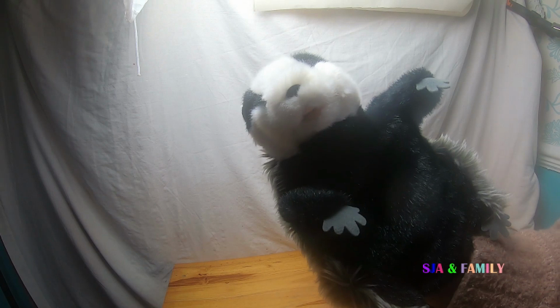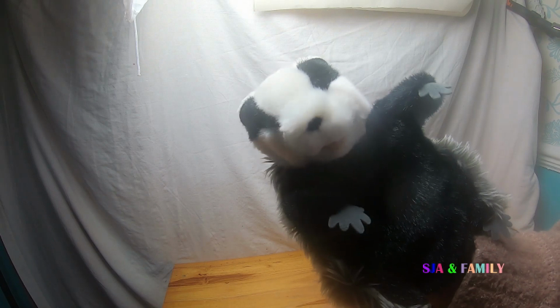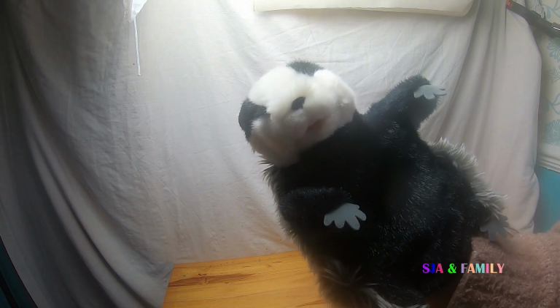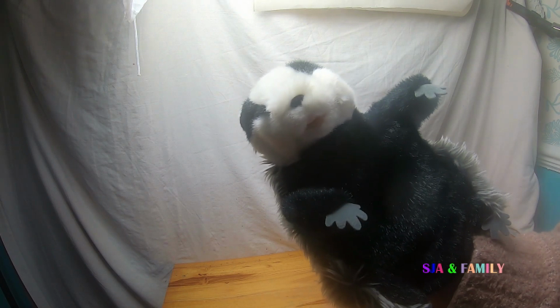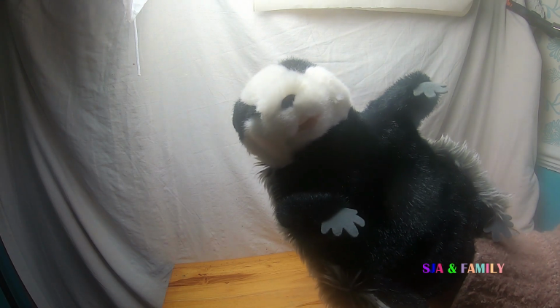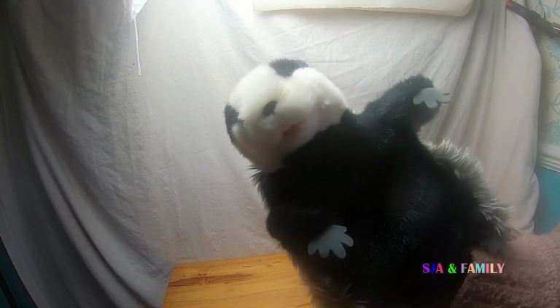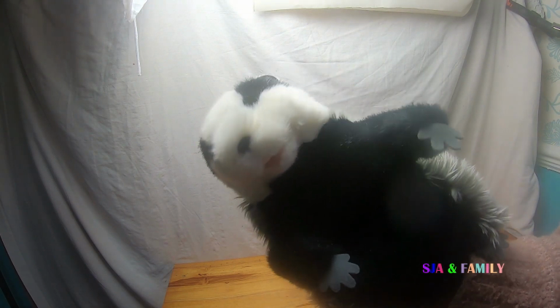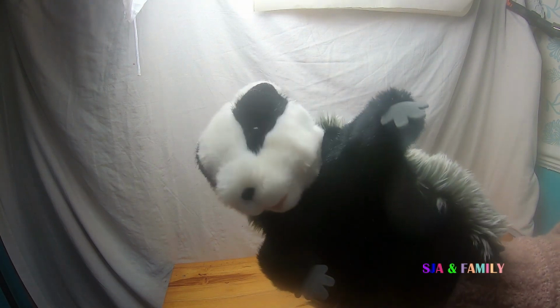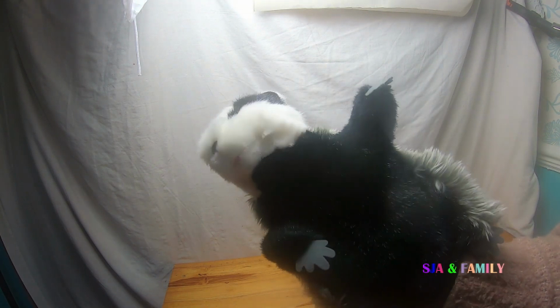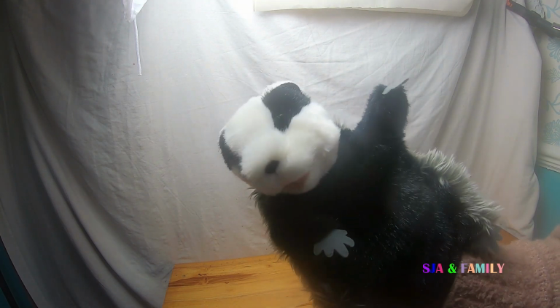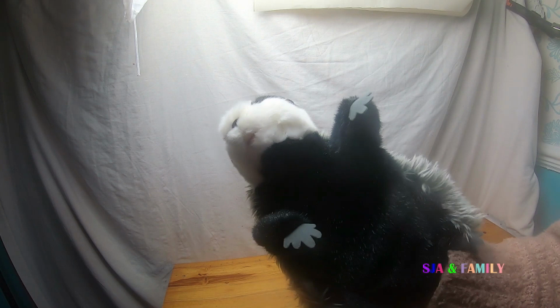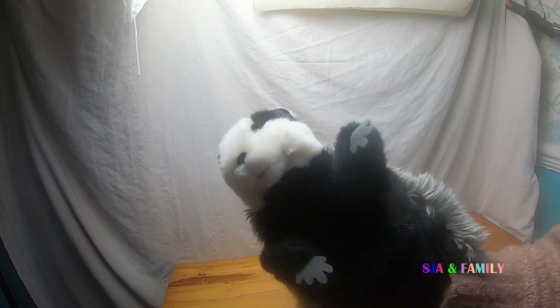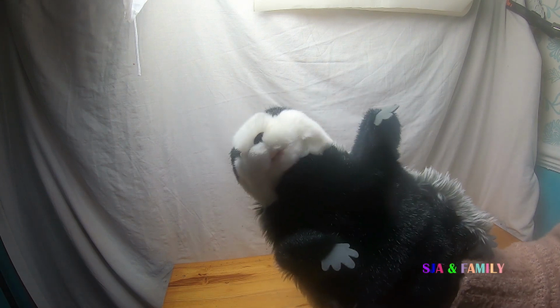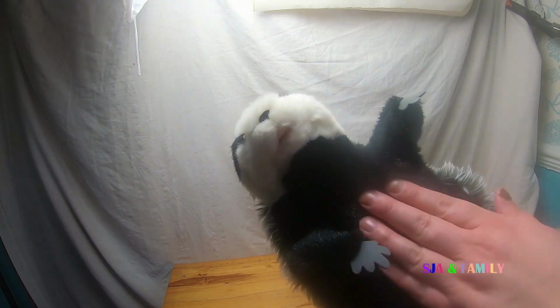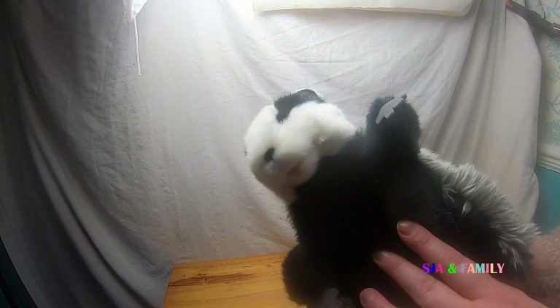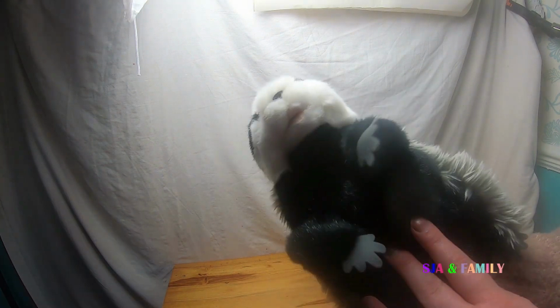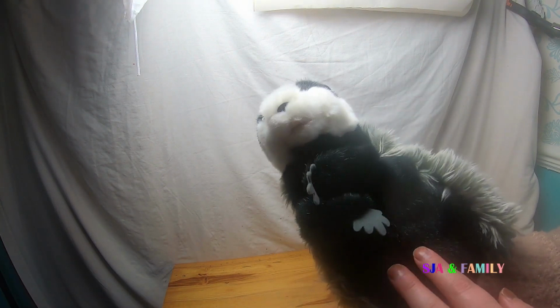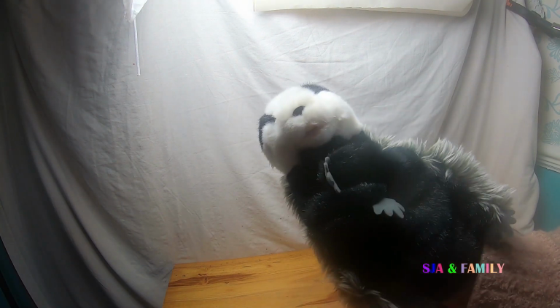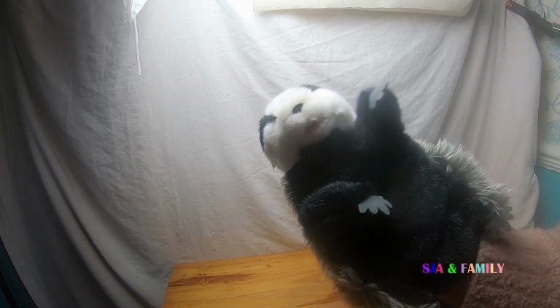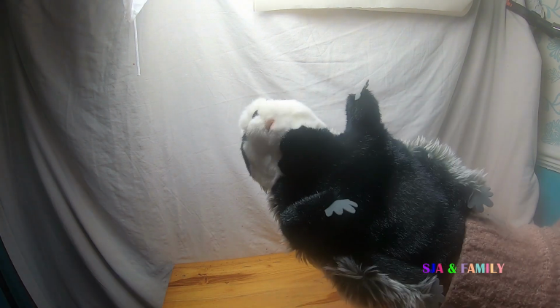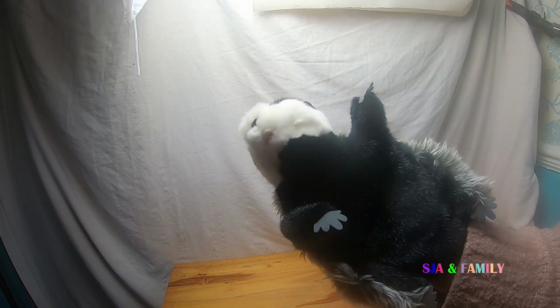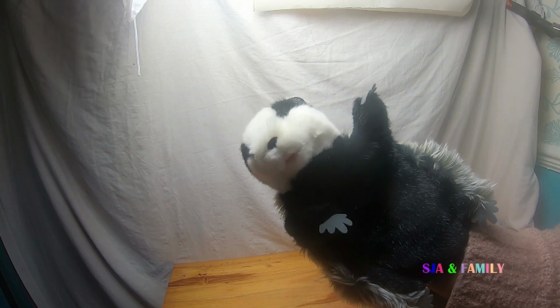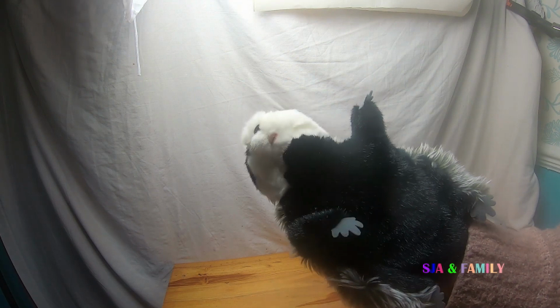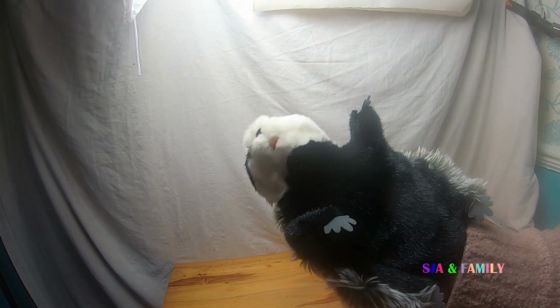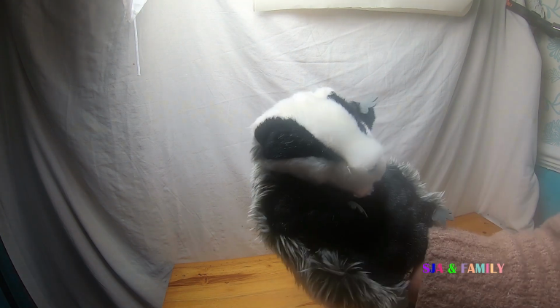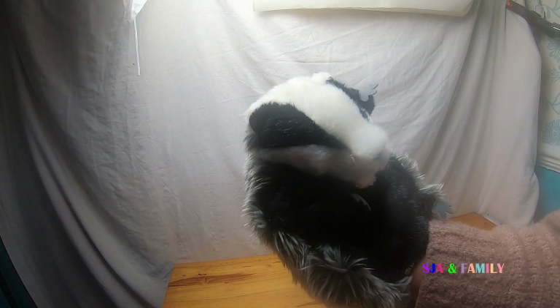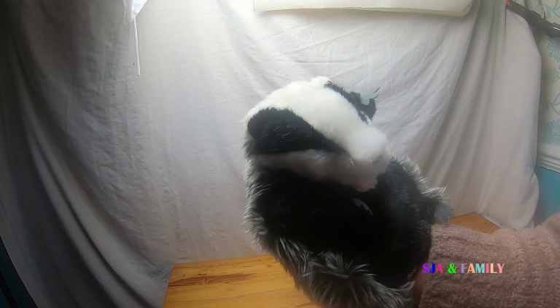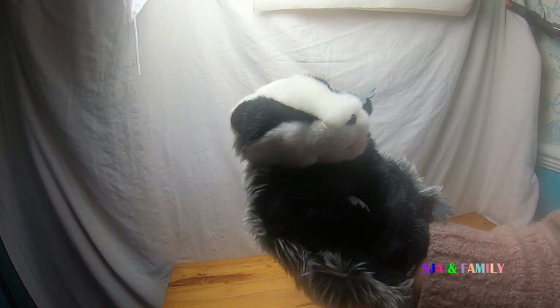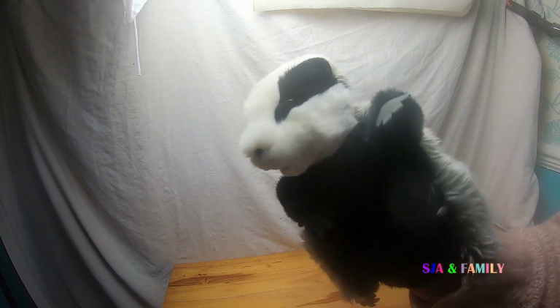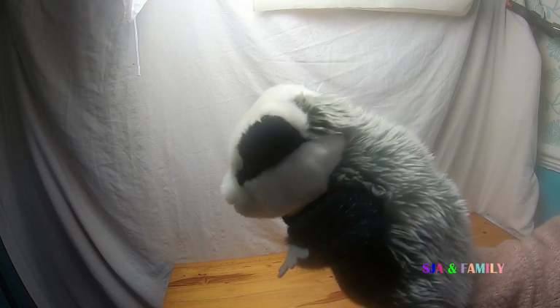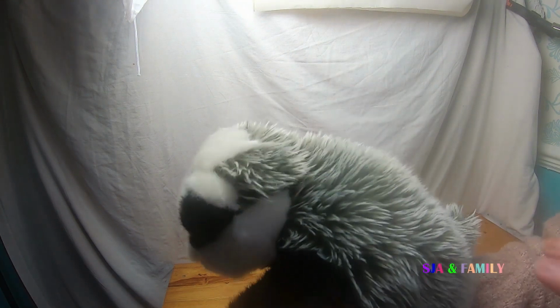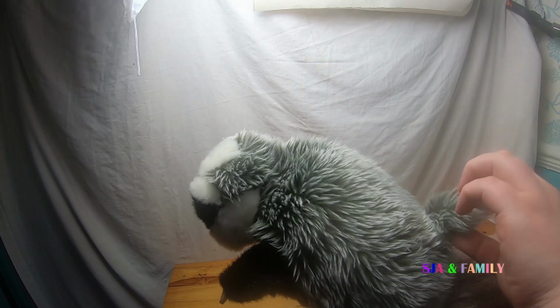Hi, welcome to today's video. We are going to review a badger from The Puppet Company. You can see it's very fluffy and soft. You can move both arms on this badger and you can move the mouth, but it's quite difficult to move. The detail on this is really good — it does look like a badger.